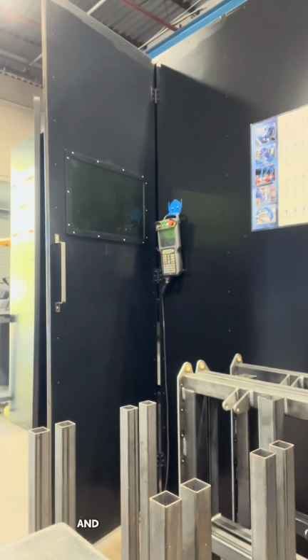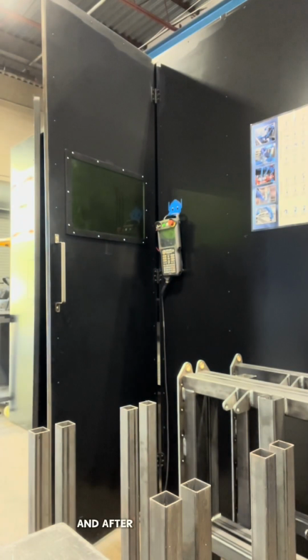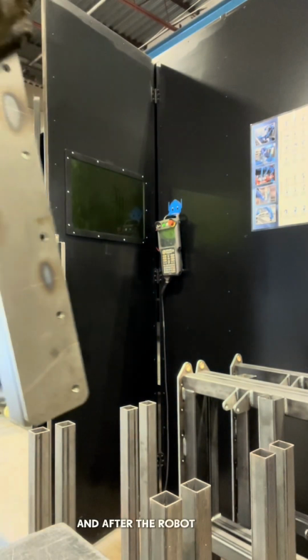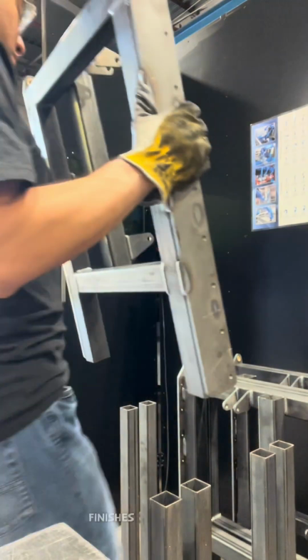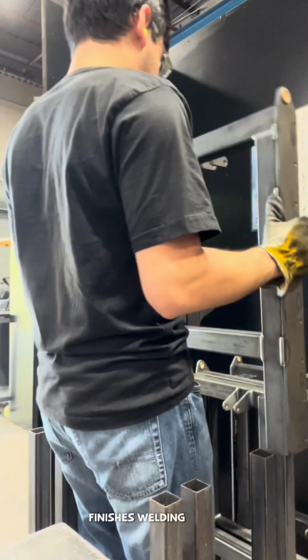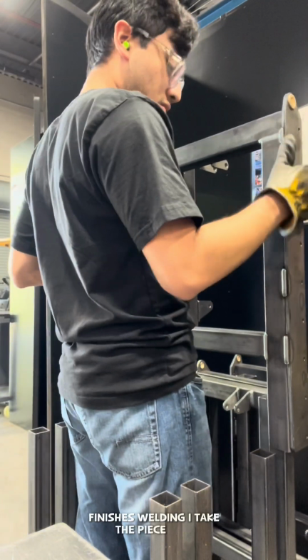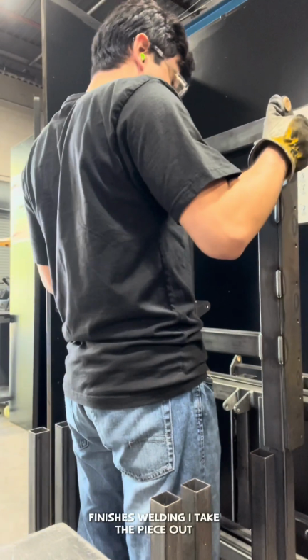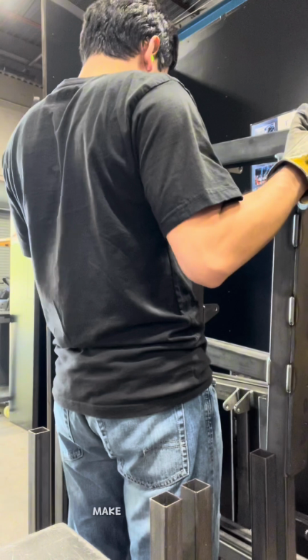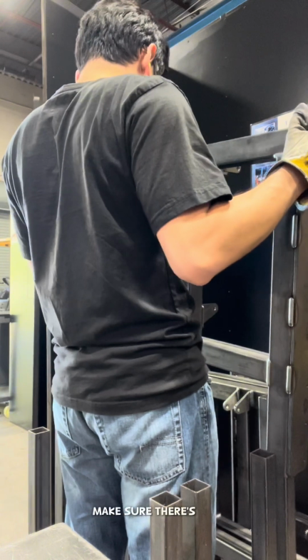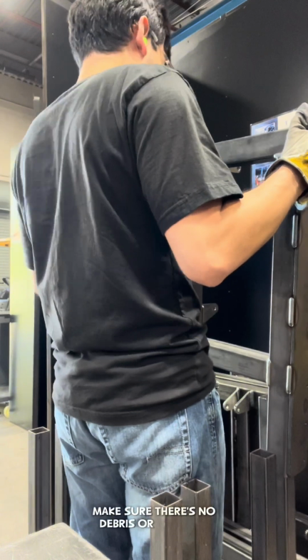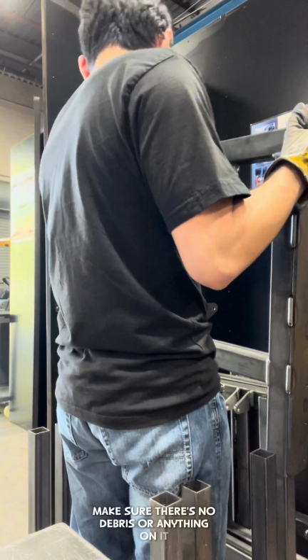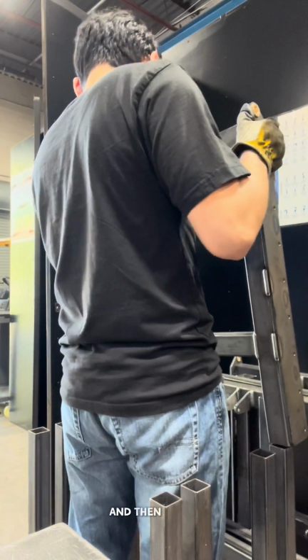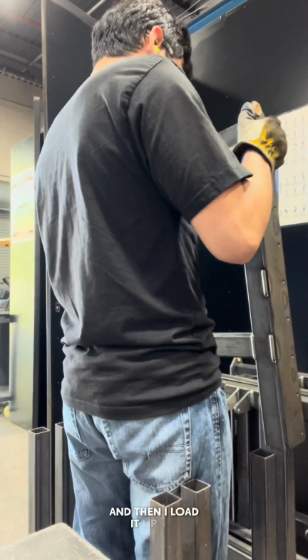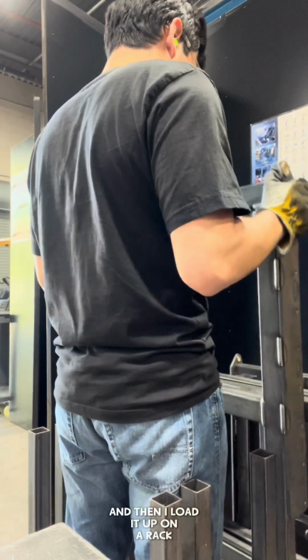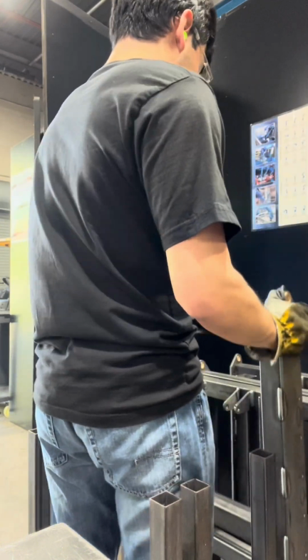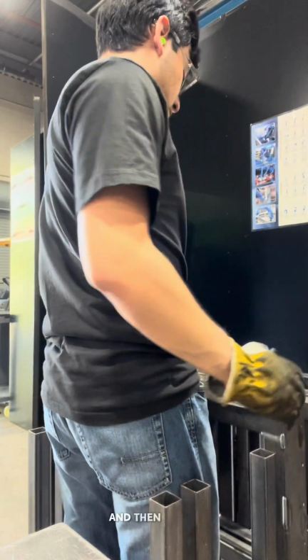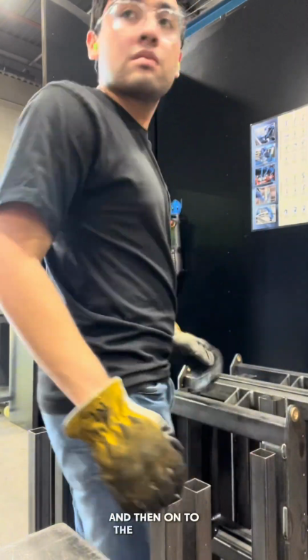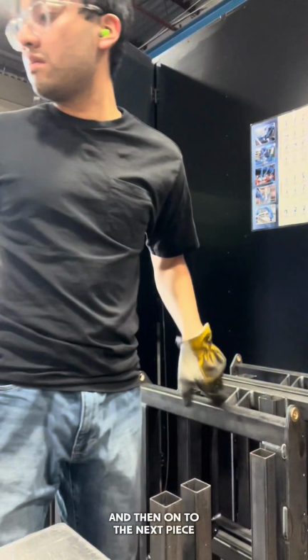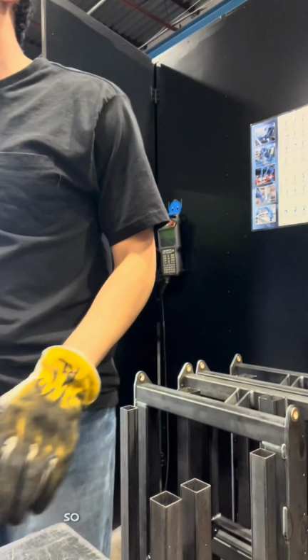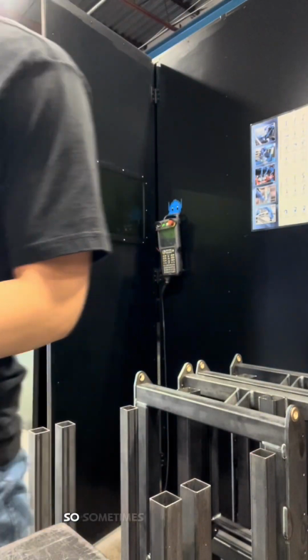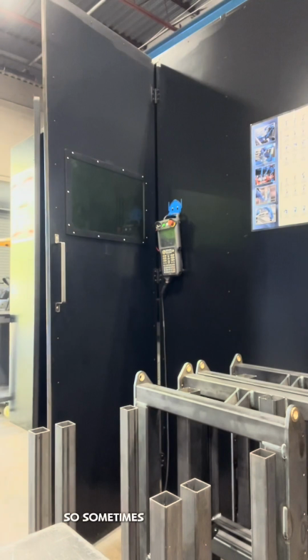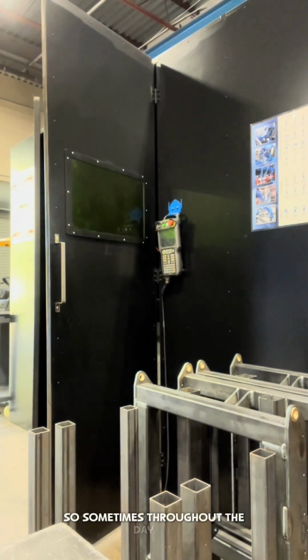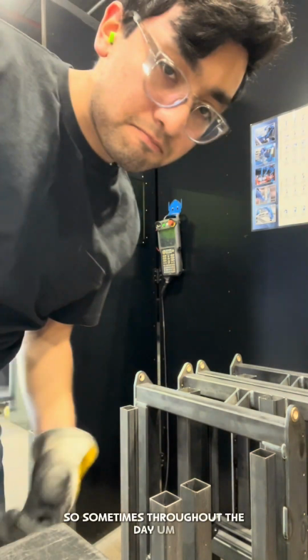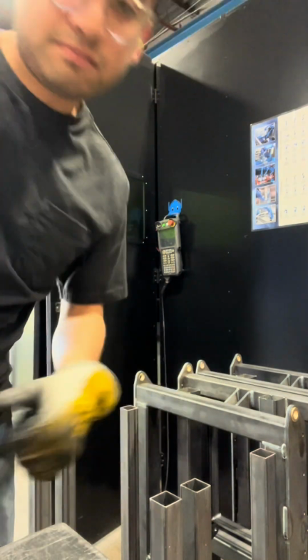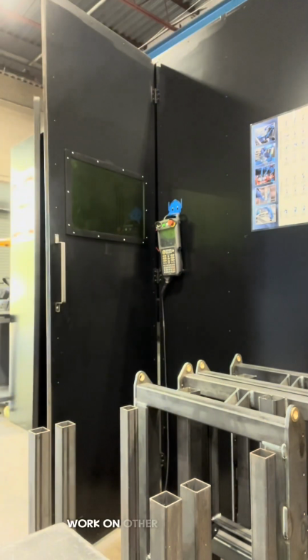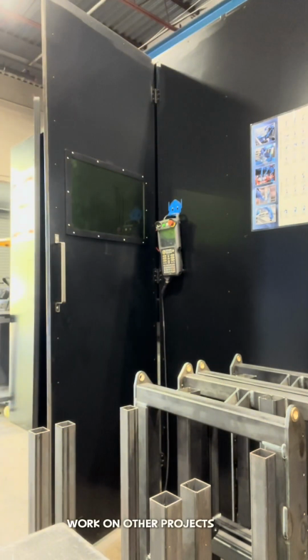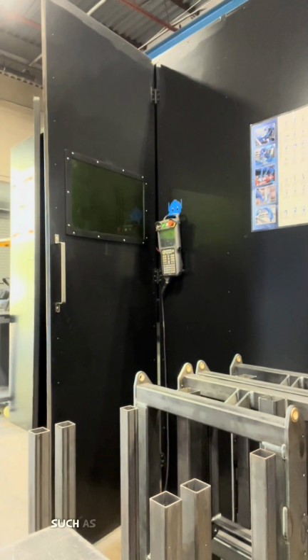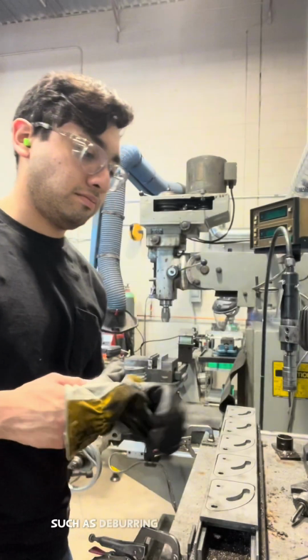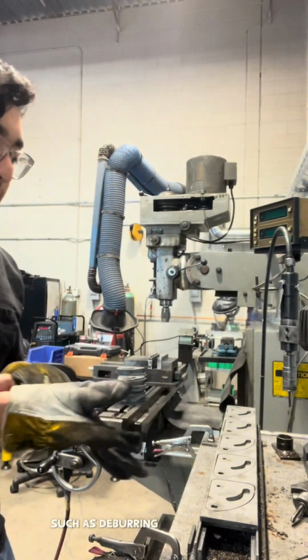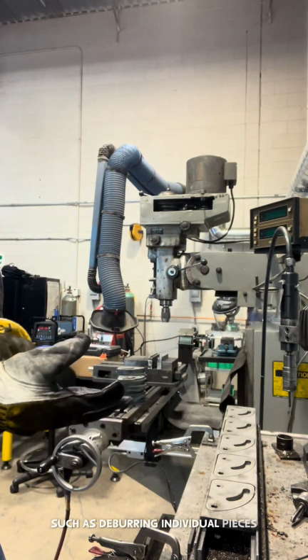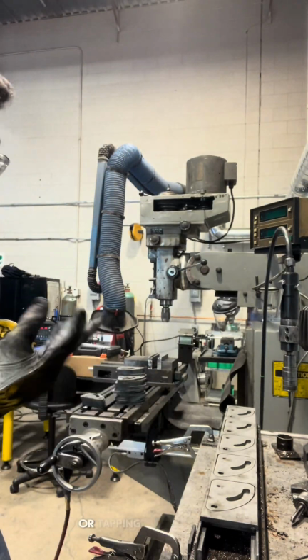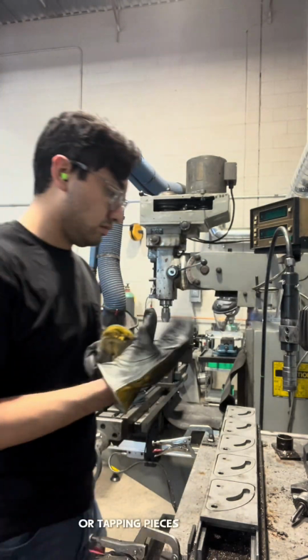After the robot finishes welding, I take the piece out, clean it up, make sure there's no debris or anything on it, and then I load it up on a rack, and then on to the next piece. Sometimes throughout the day I work on other projects too, such as deburring individual pieces or tapping pieces even.